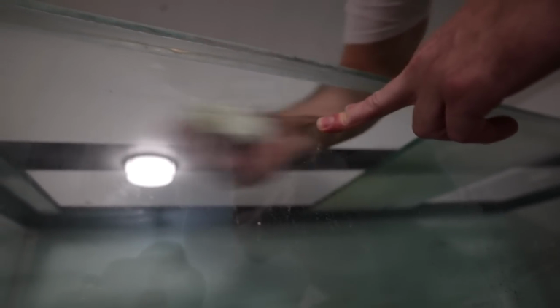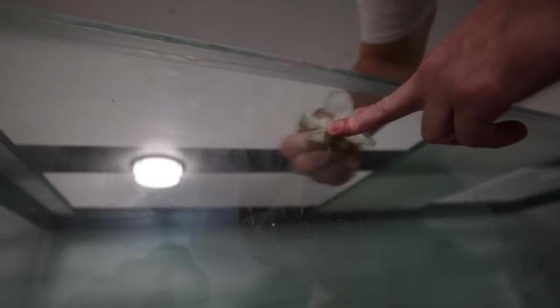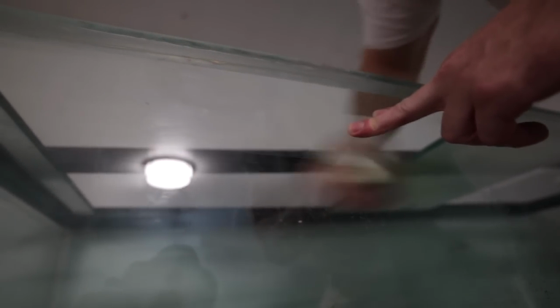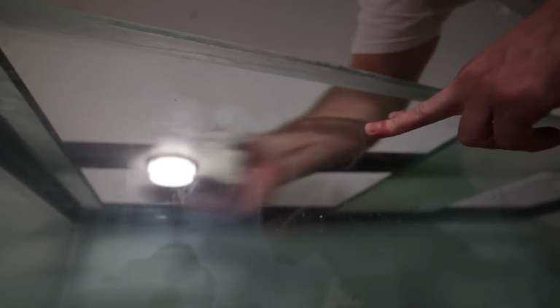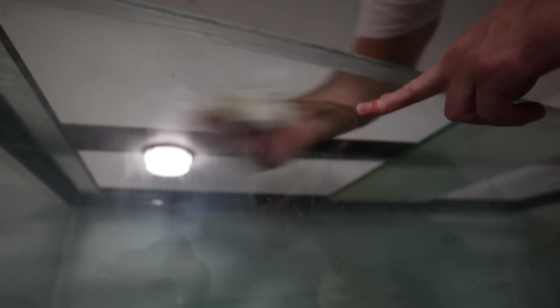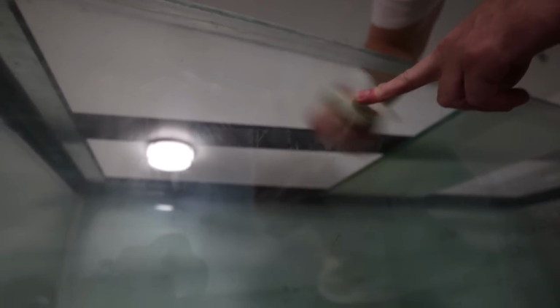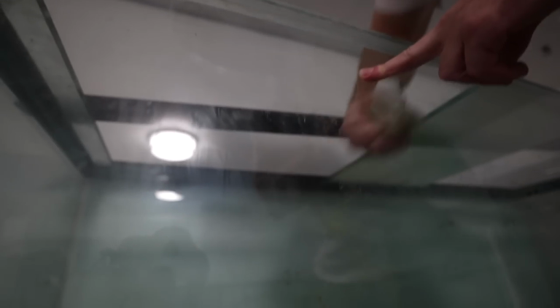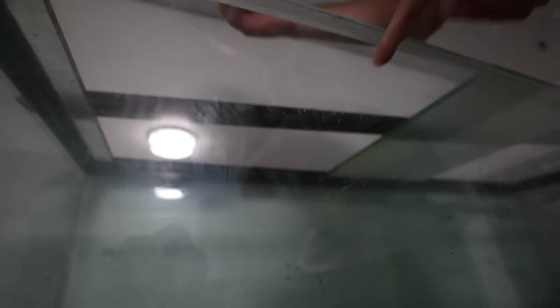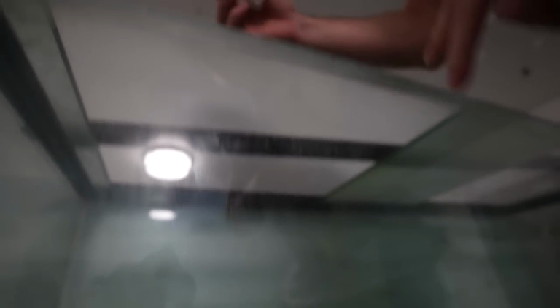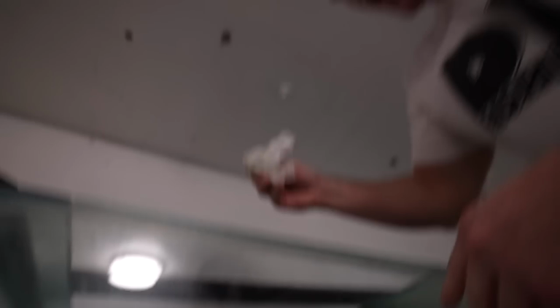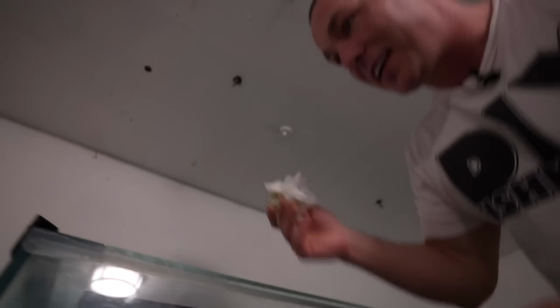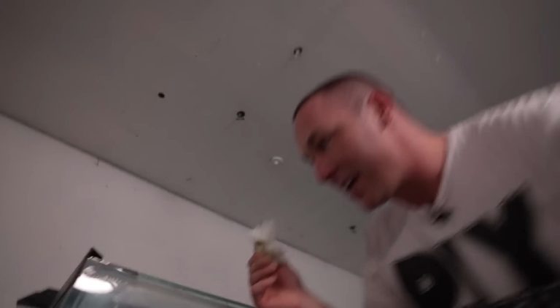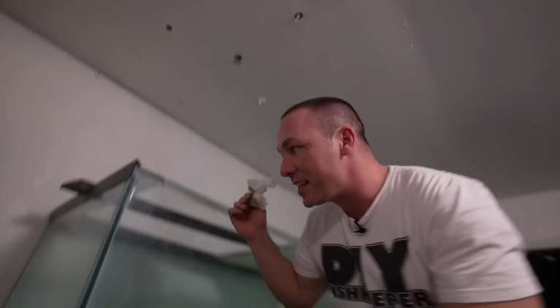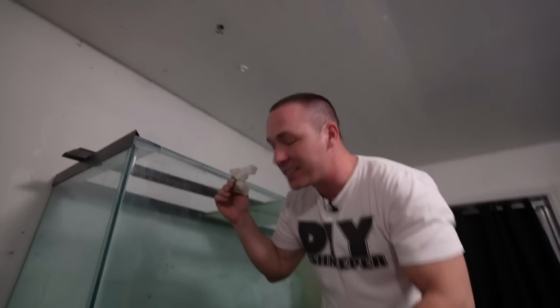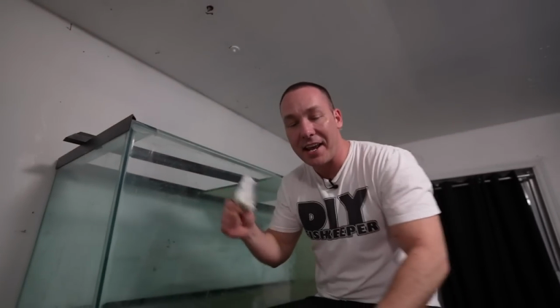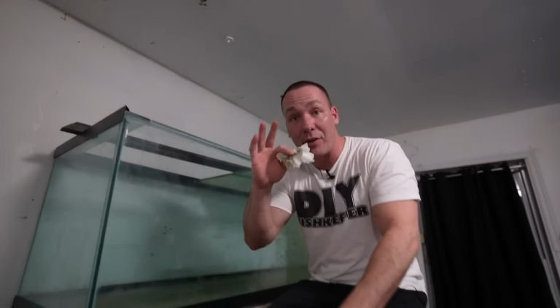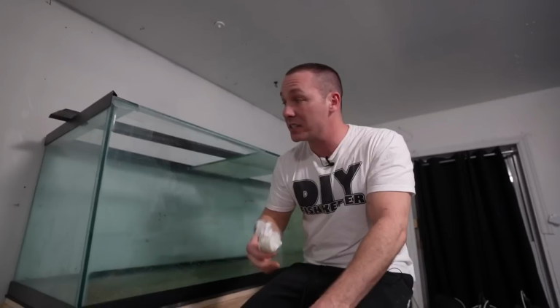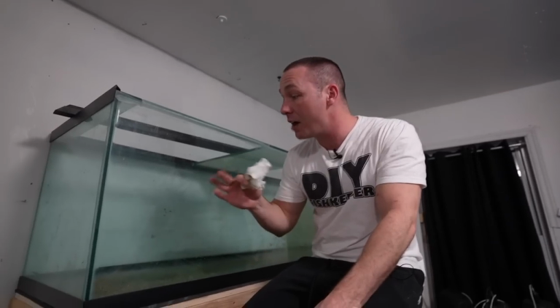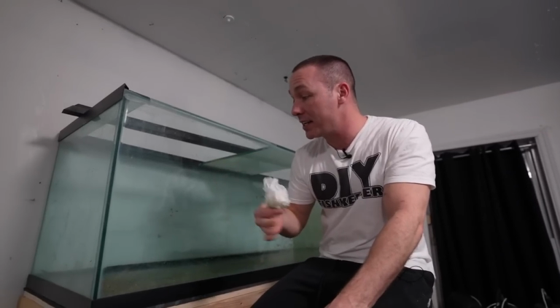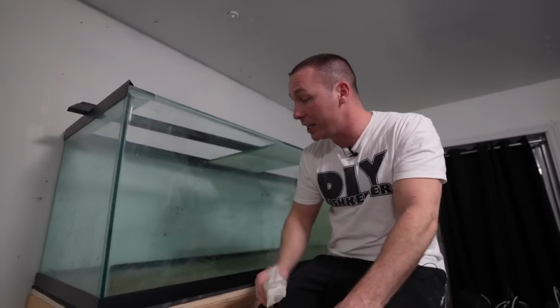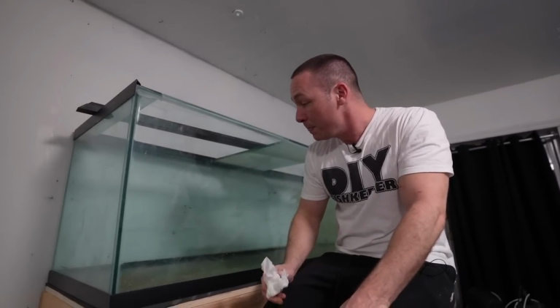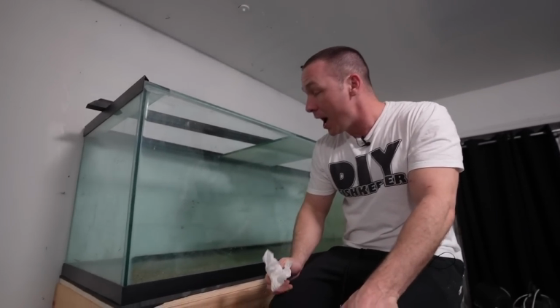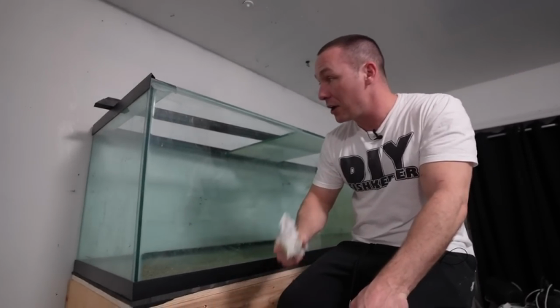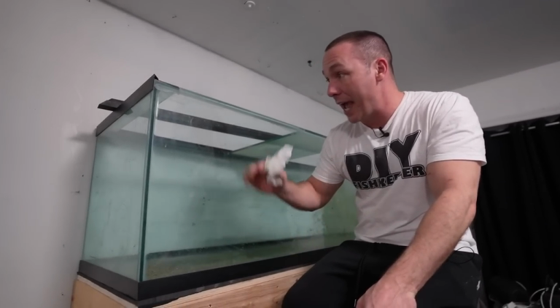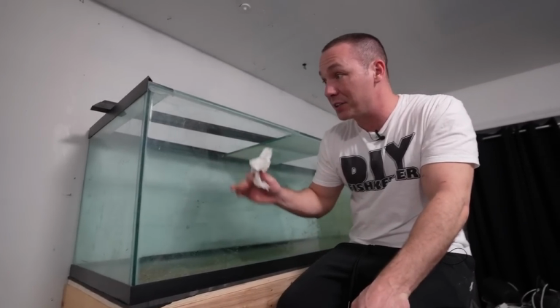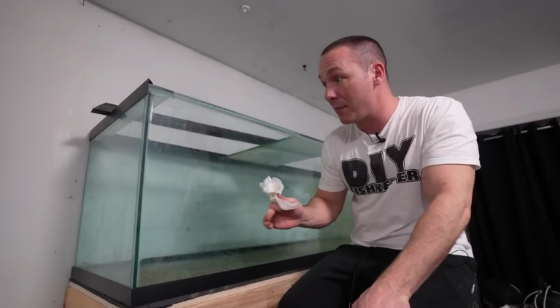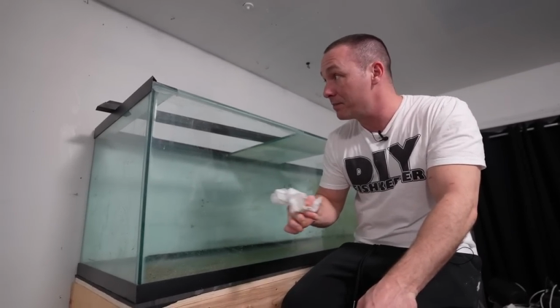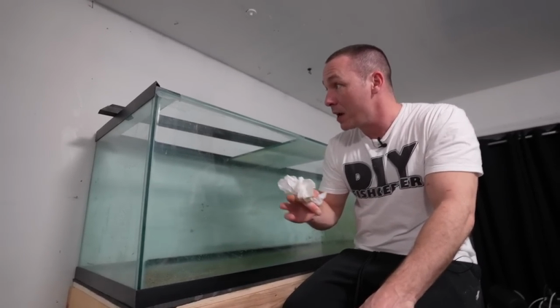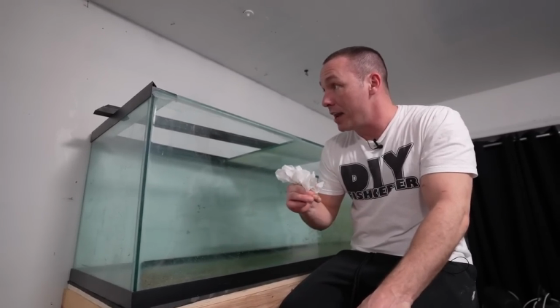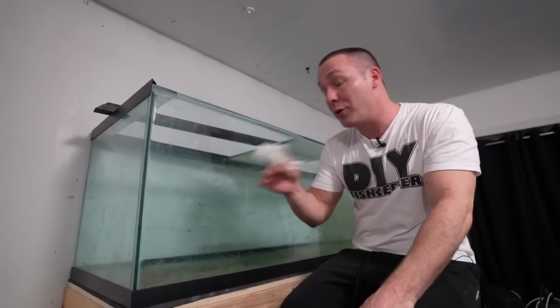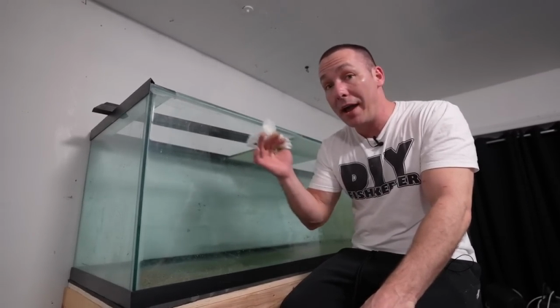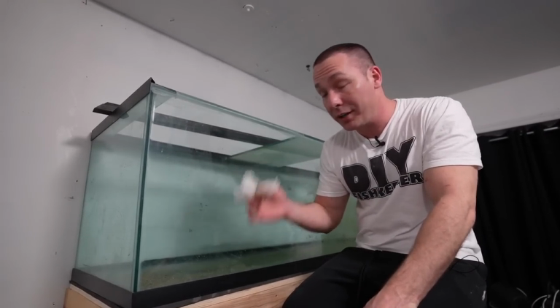This is all hard water stains — boom, gone, gone, gone, gone. Just absolutely incredible. You guys love when I tell you not only how to do something but how and why it works.